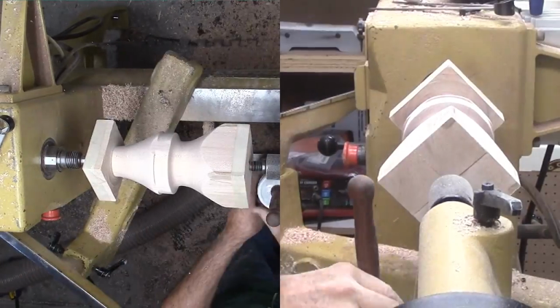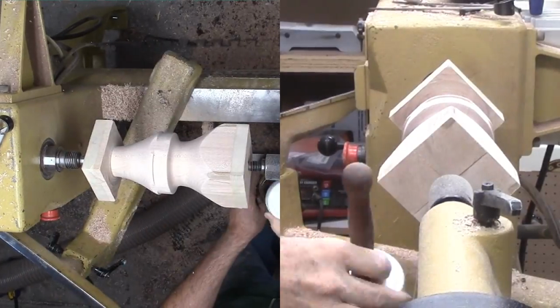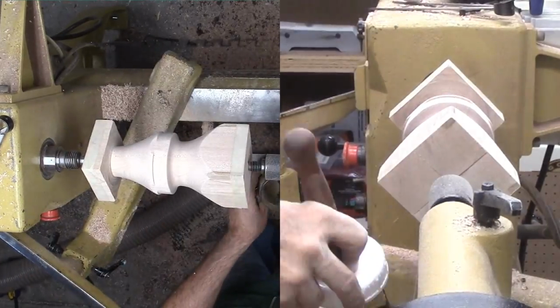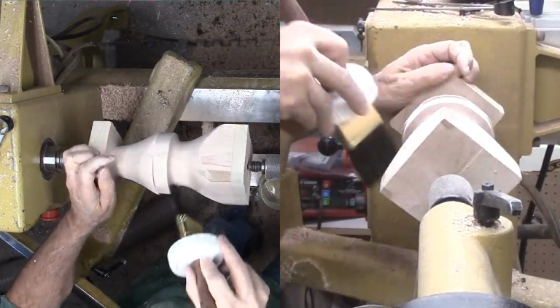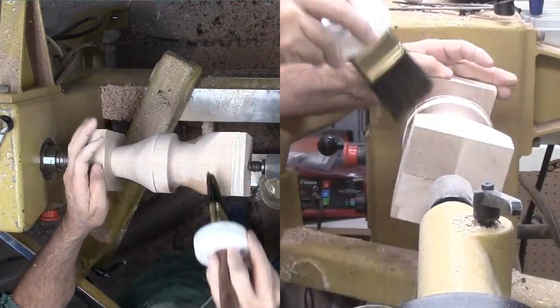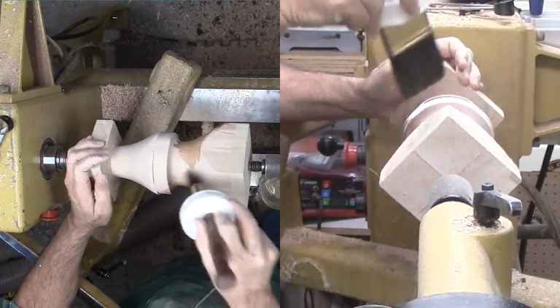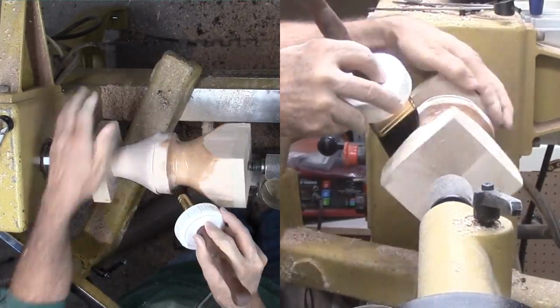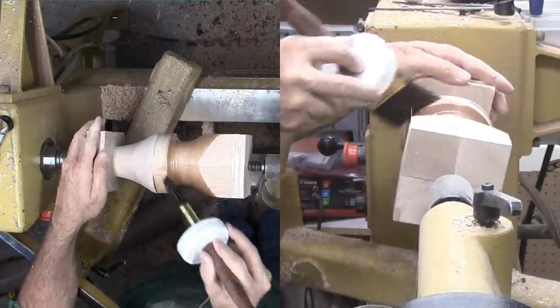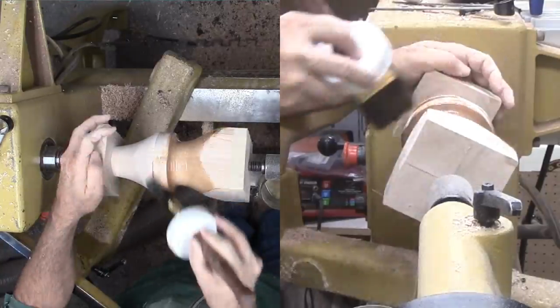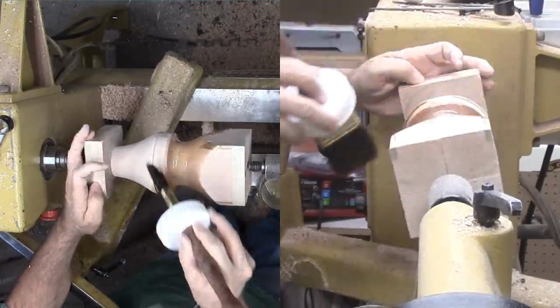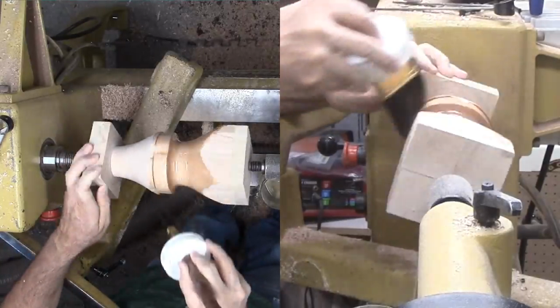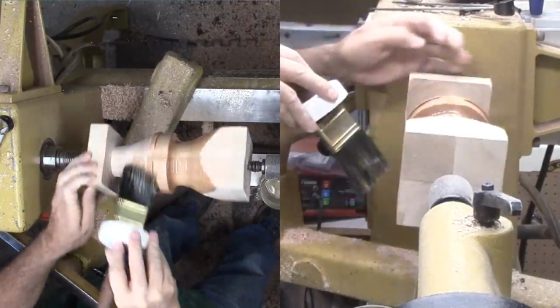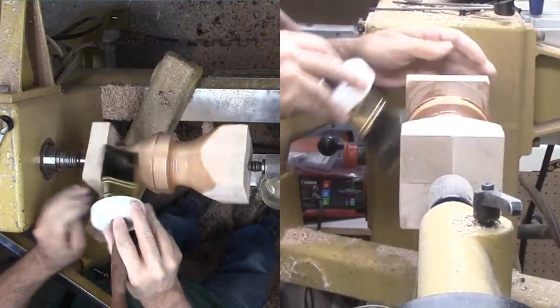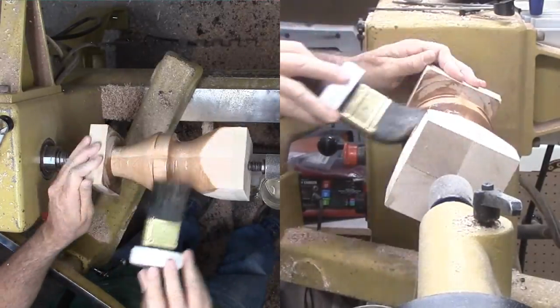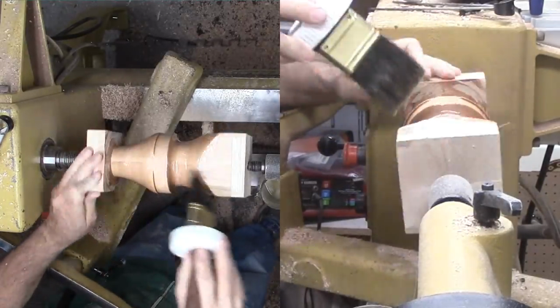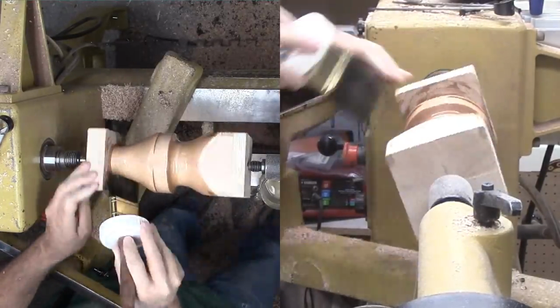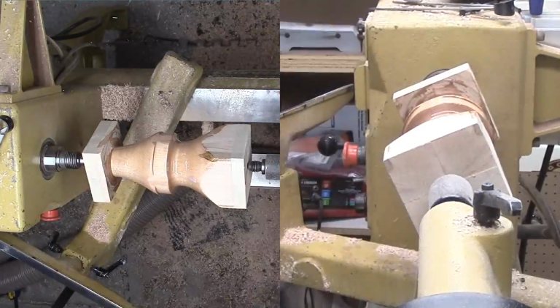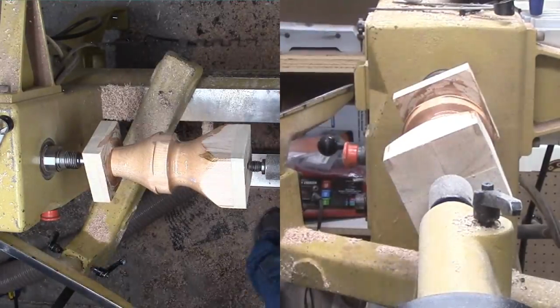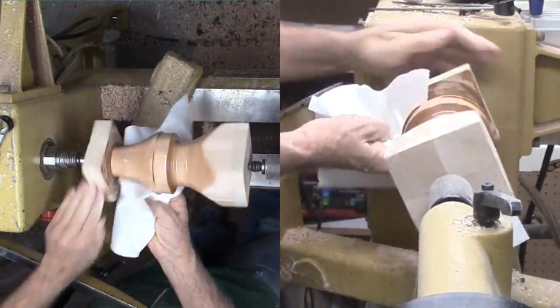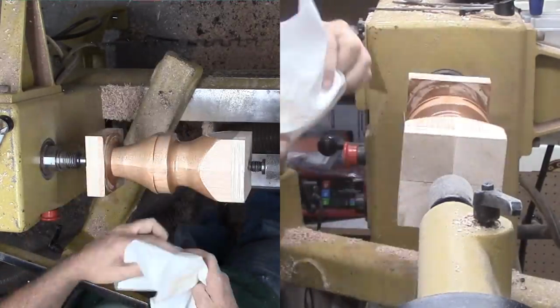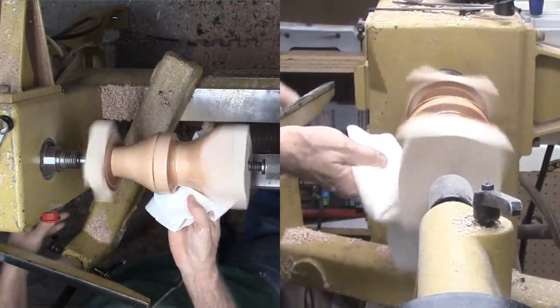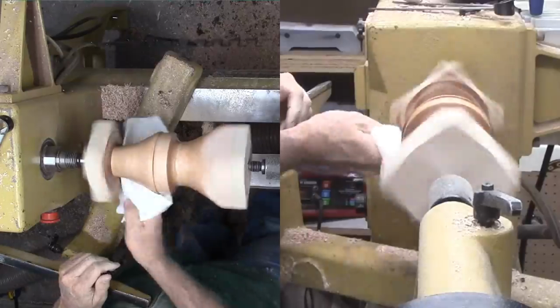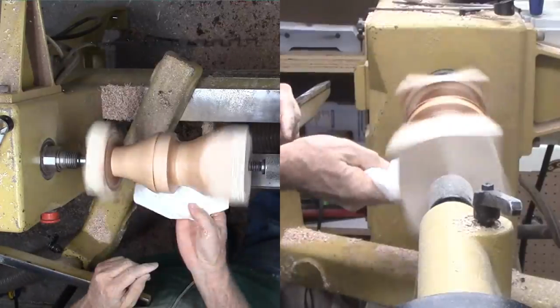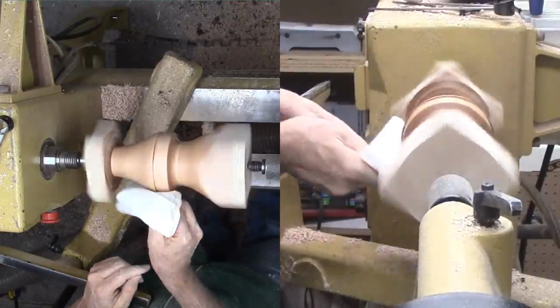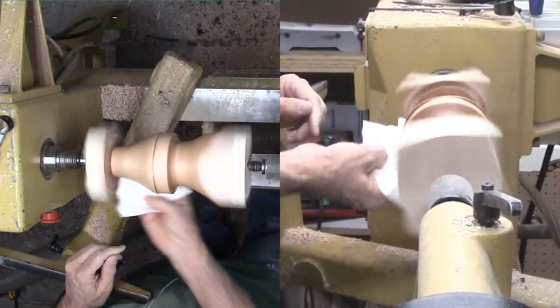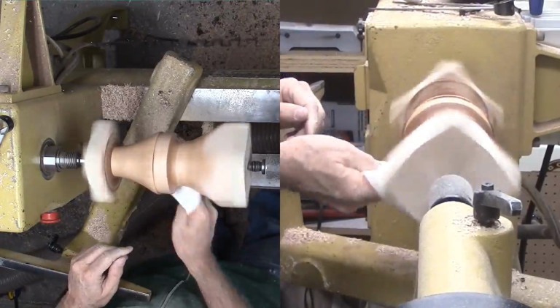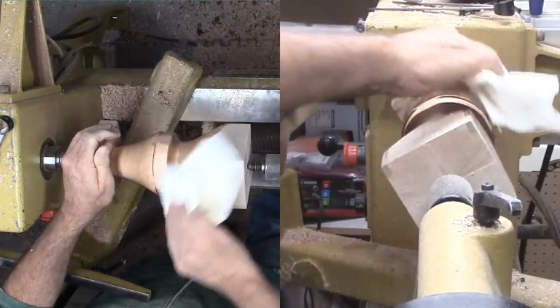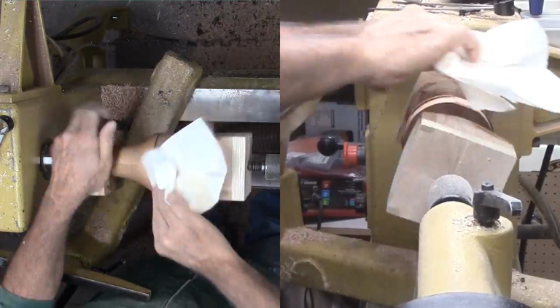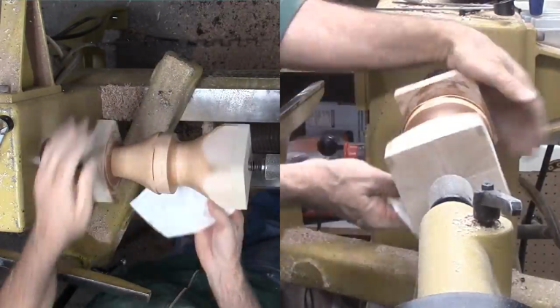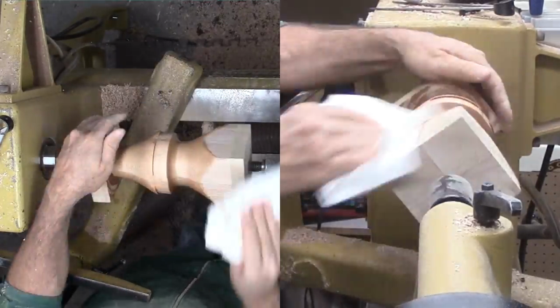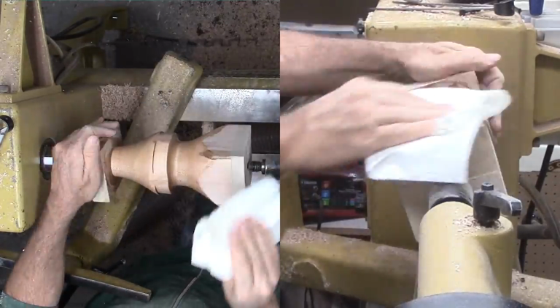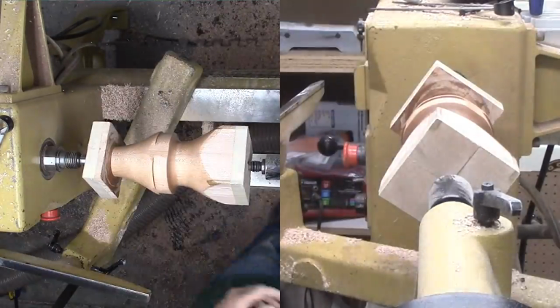After a thorough sanding, I'm applying brushing lacquer. I like lacquer or shellac because it dries quickly and does not leave a streak when I have to blend newly sanded areas together.